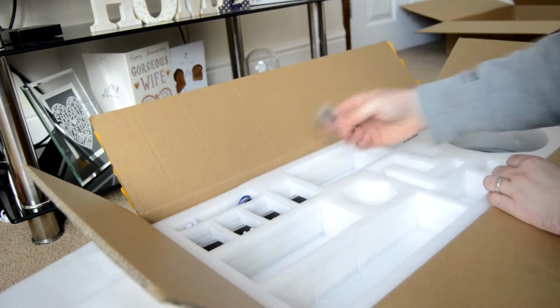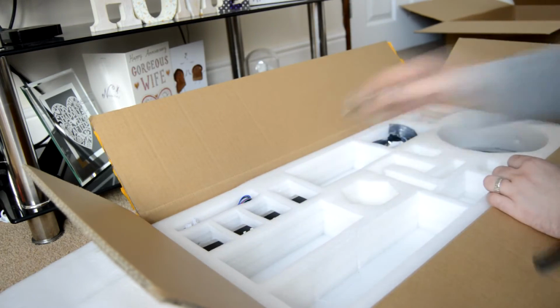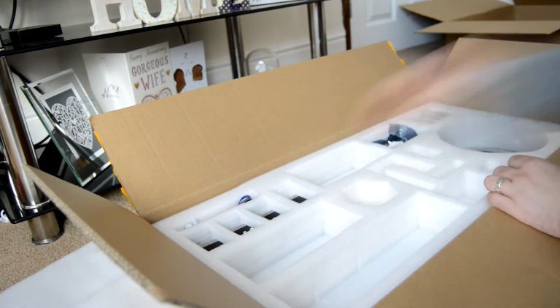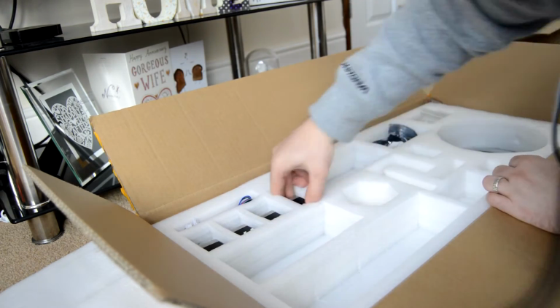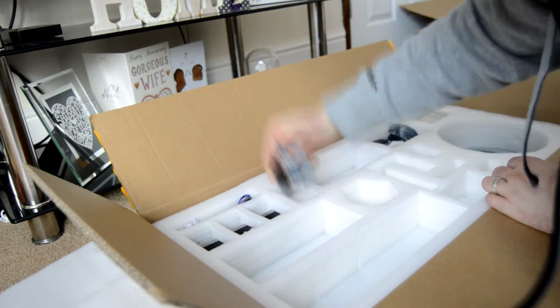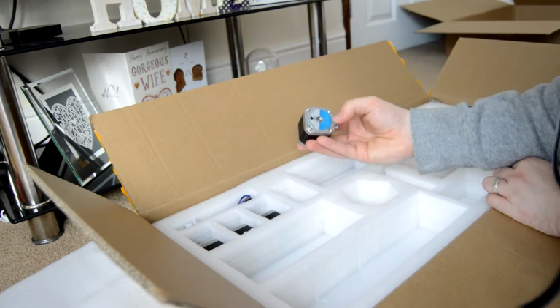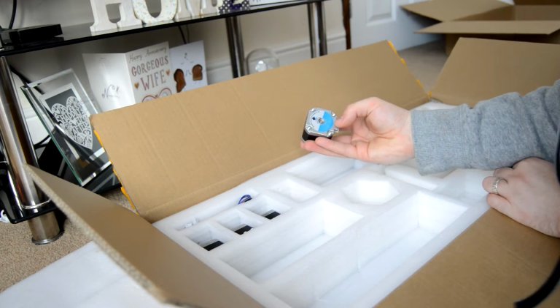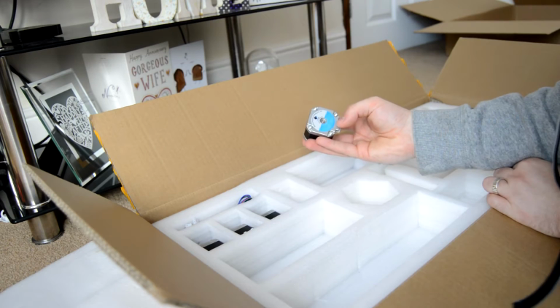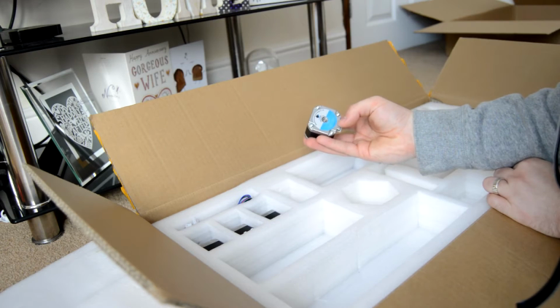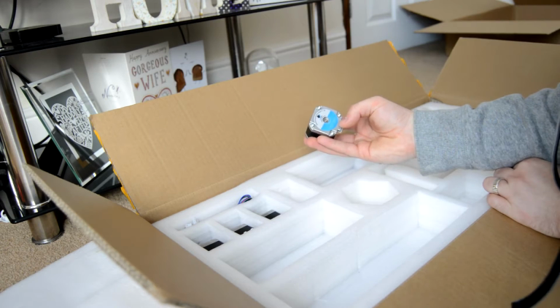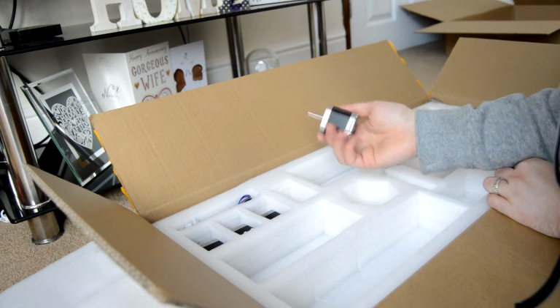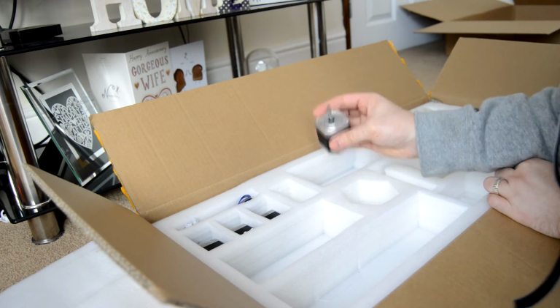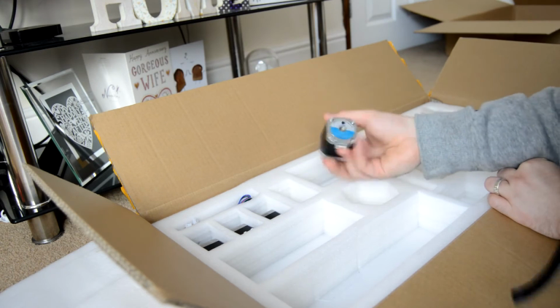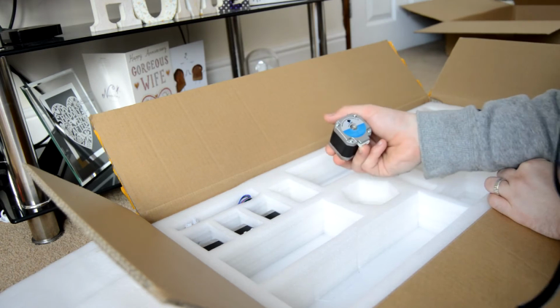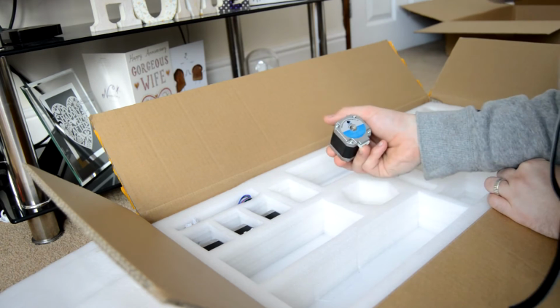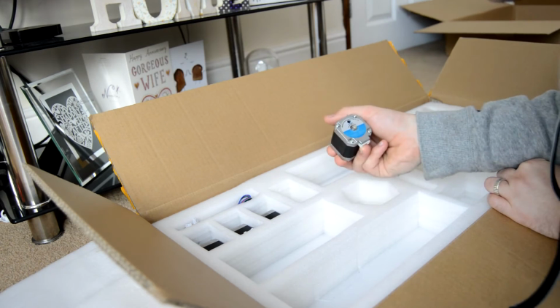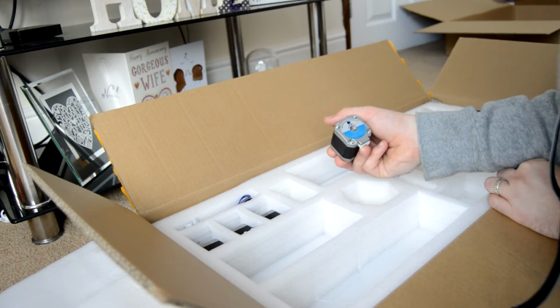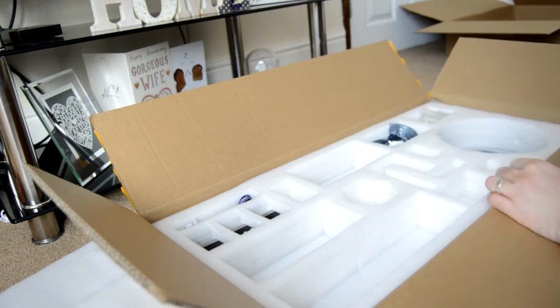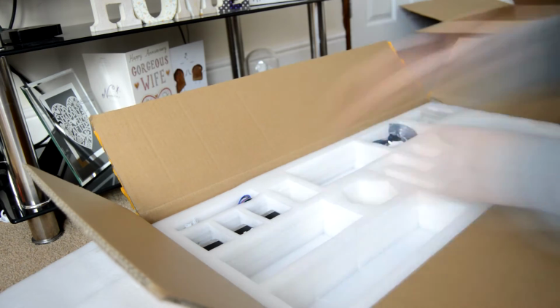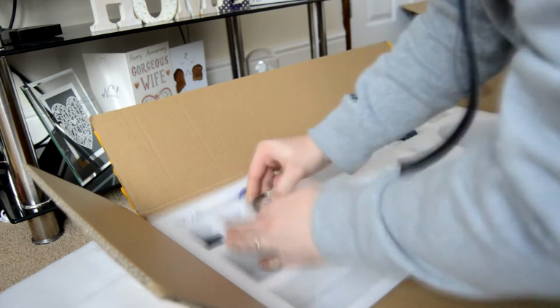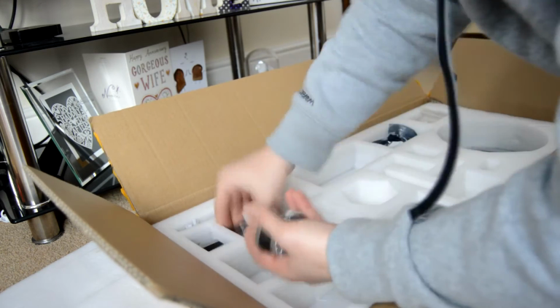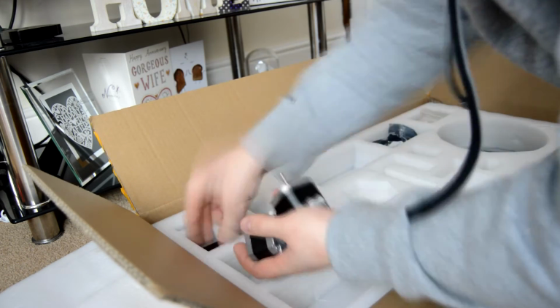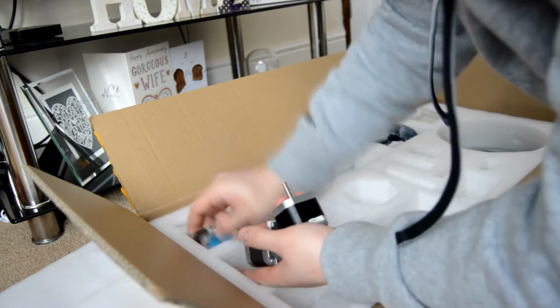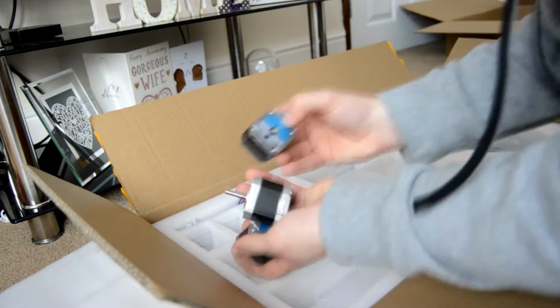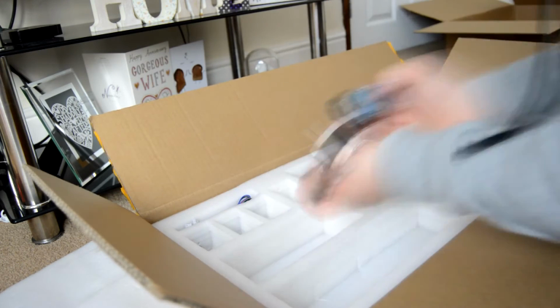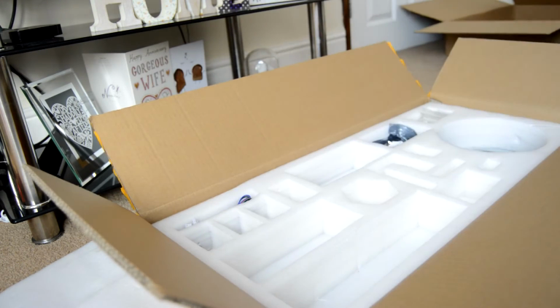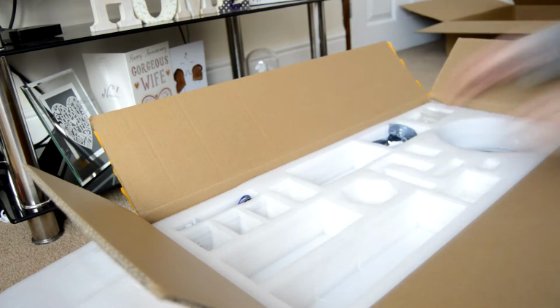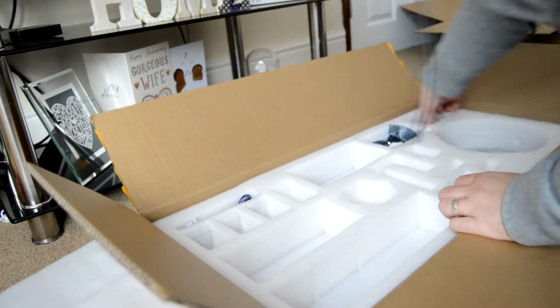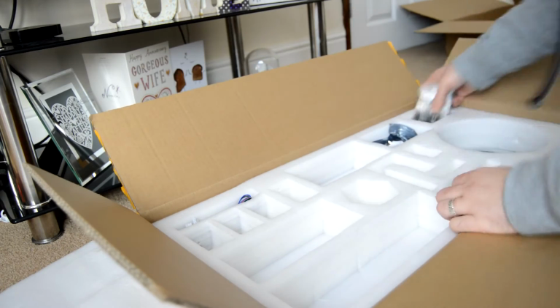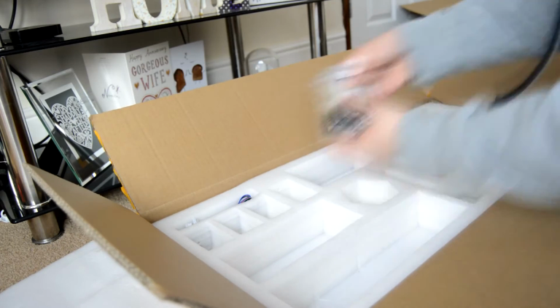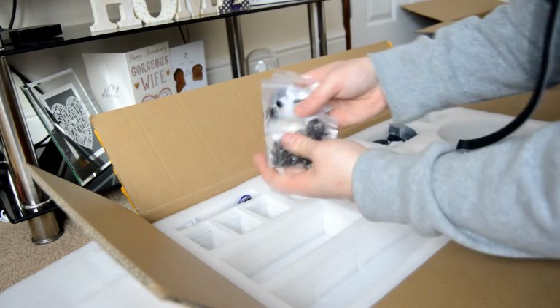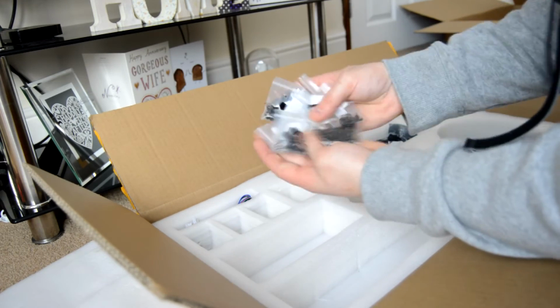So the next video will be me assembling that, doing the full build, talking you through it all. So I hope you liked the video and I shall see you in the next one.